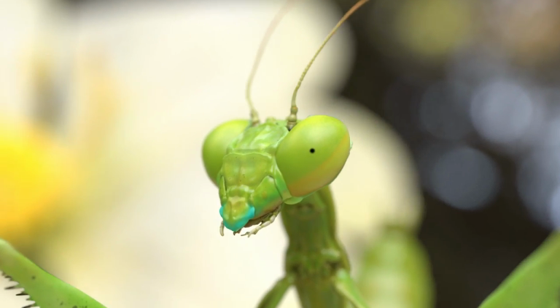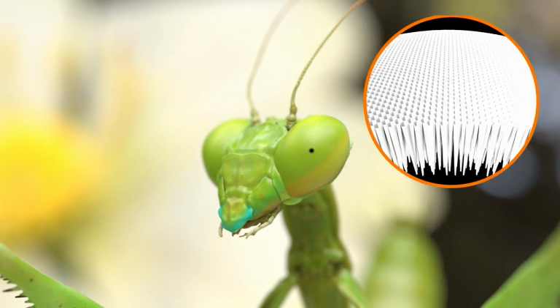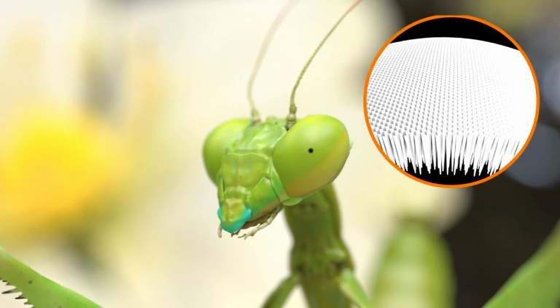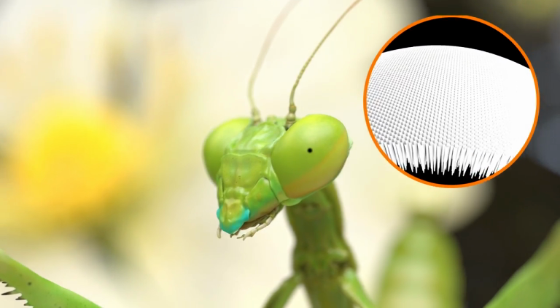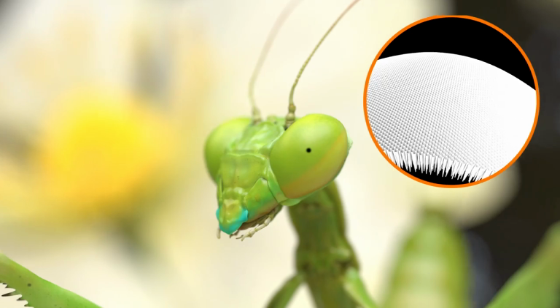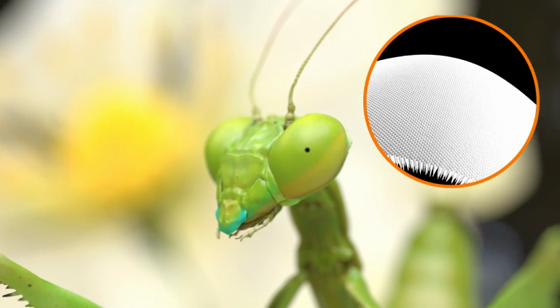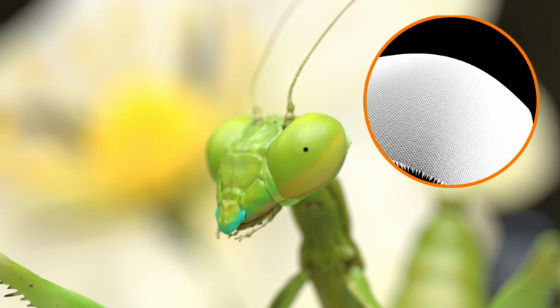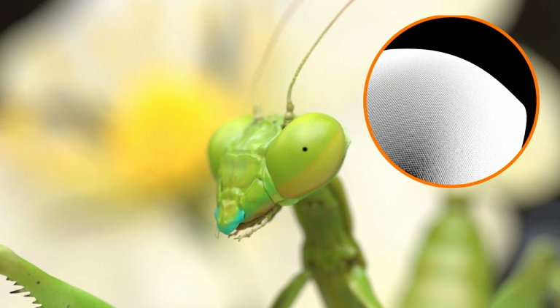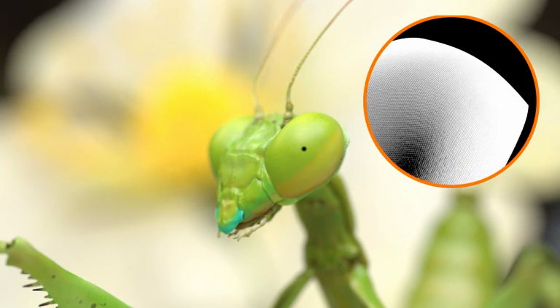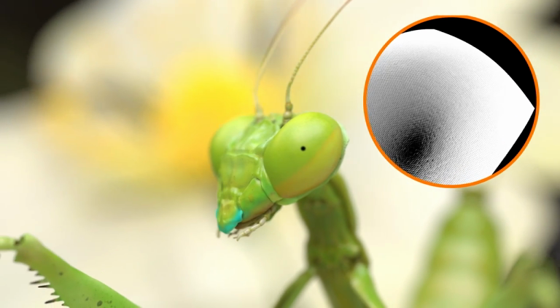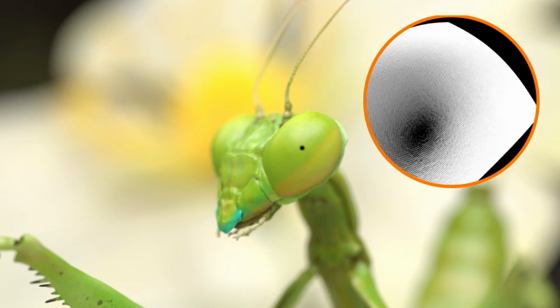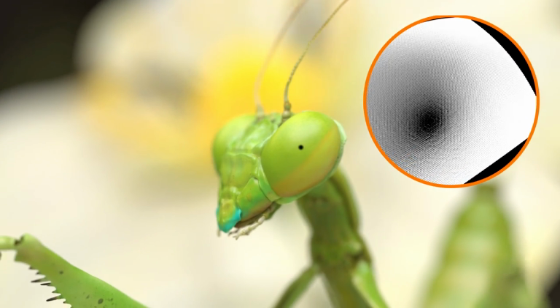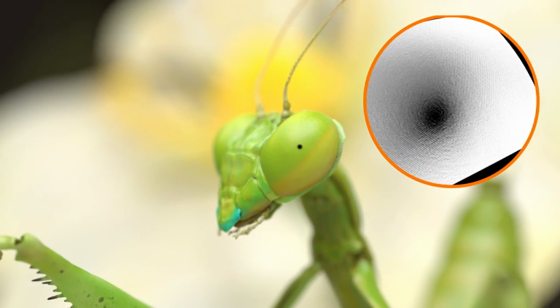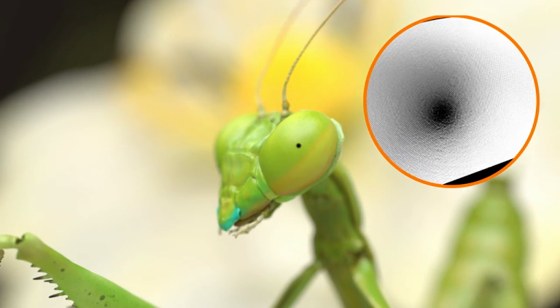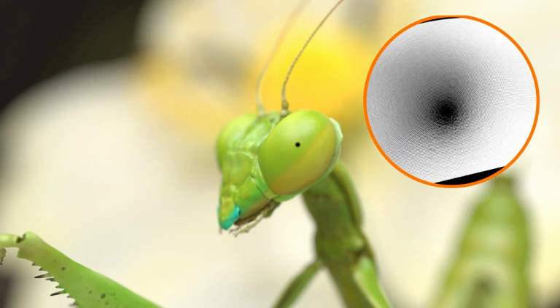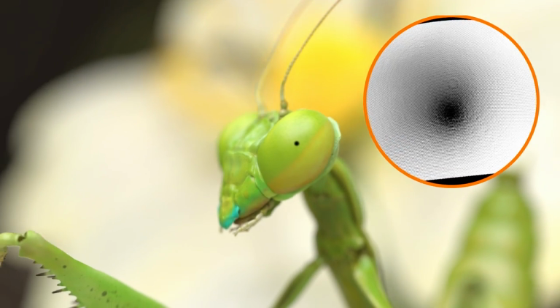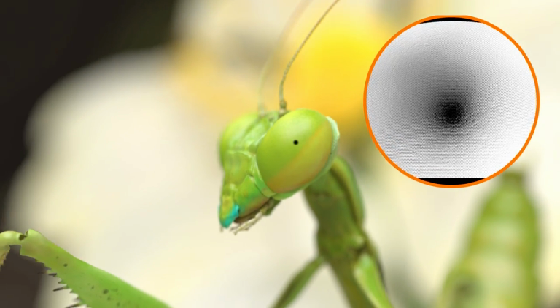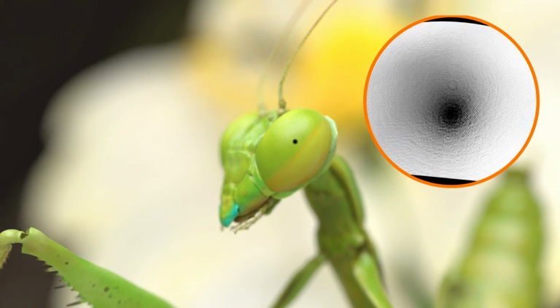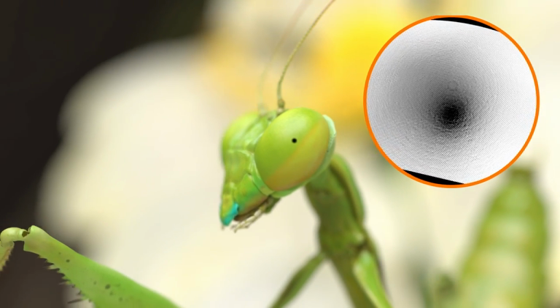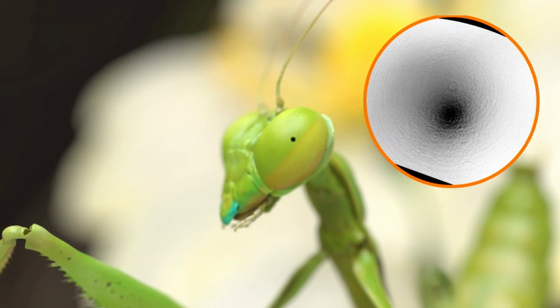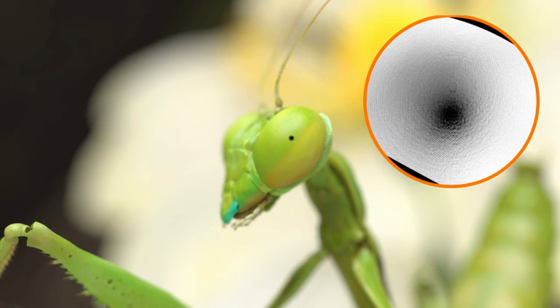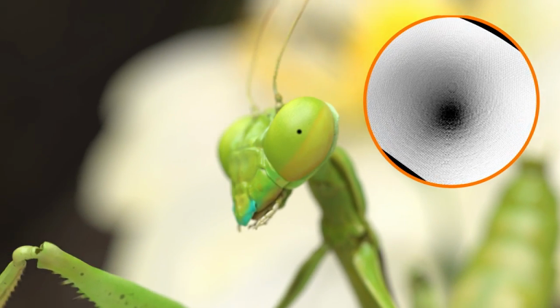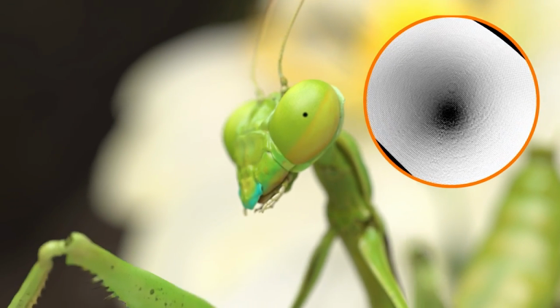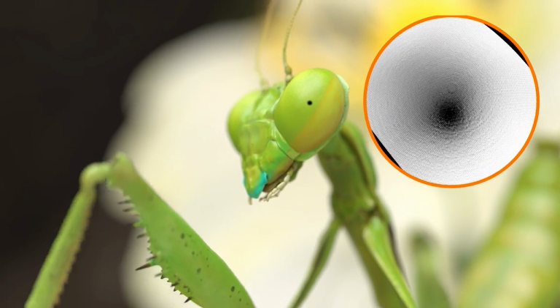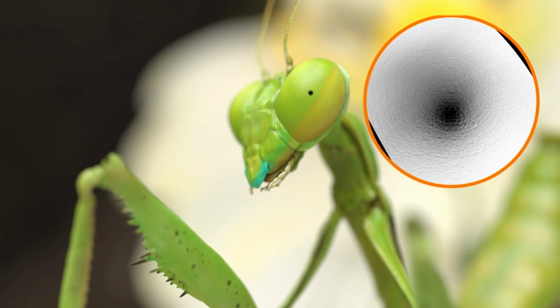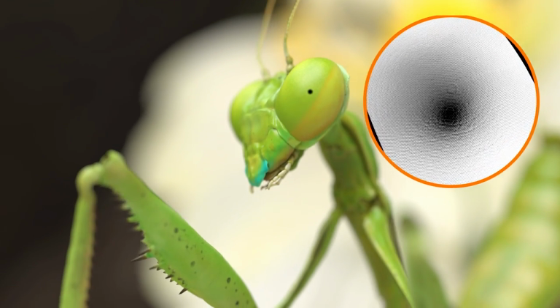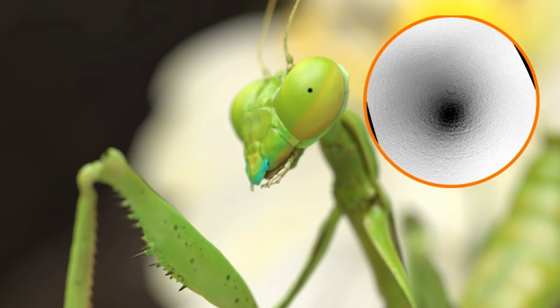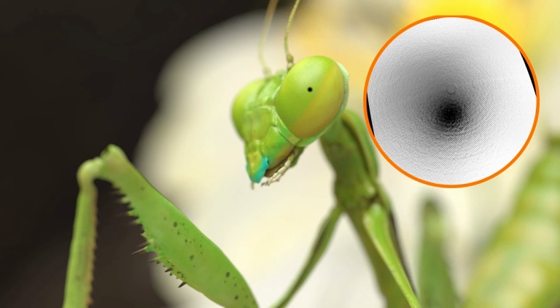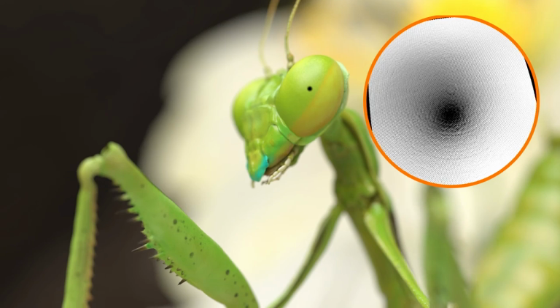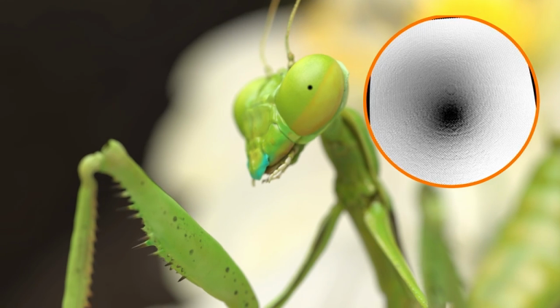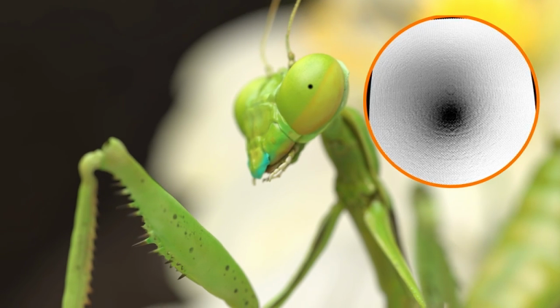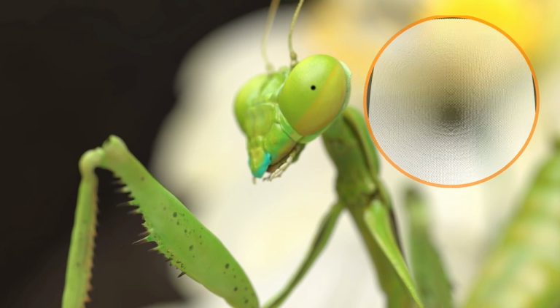Just imagine looking at a curved surface that is made up of inverted cones or tubes, and you'll get the idea. But it gets you thinking — what do insects really see?